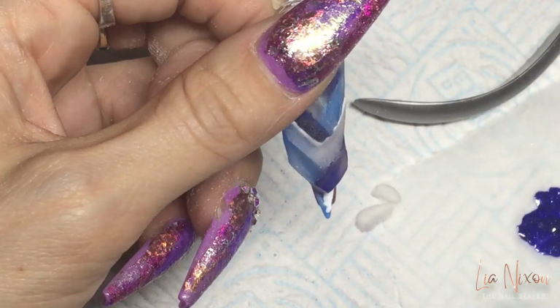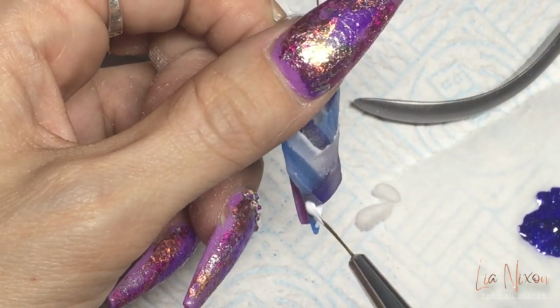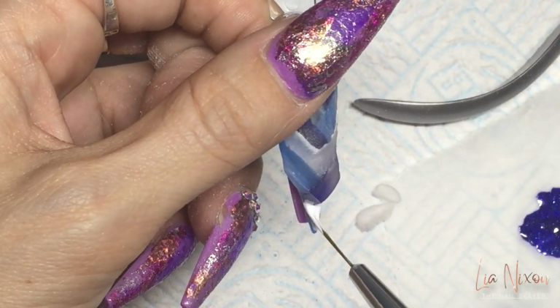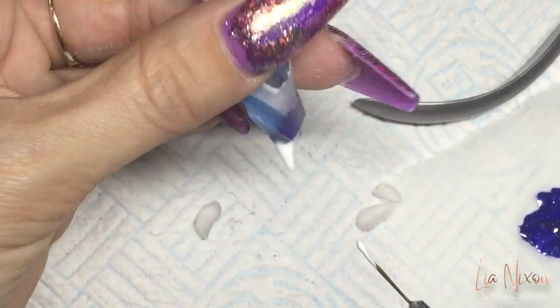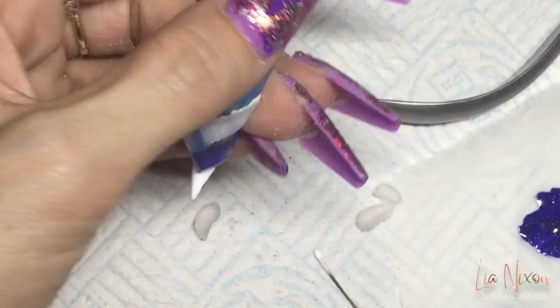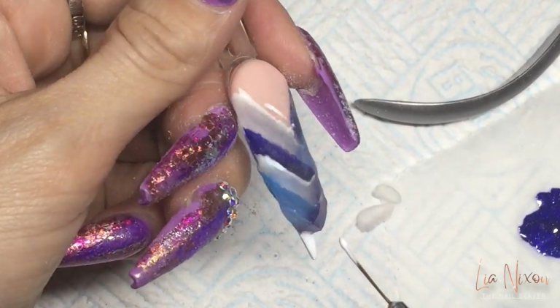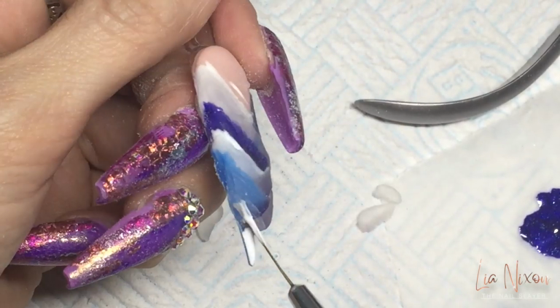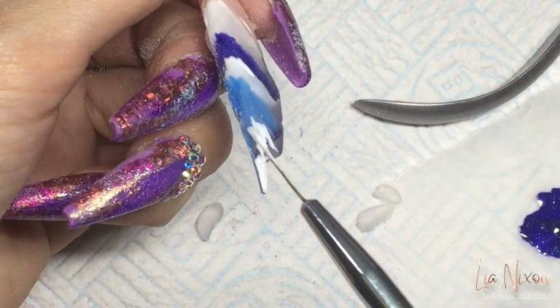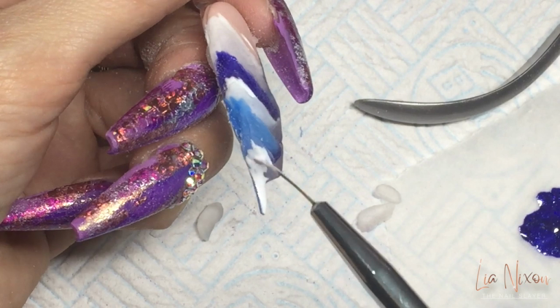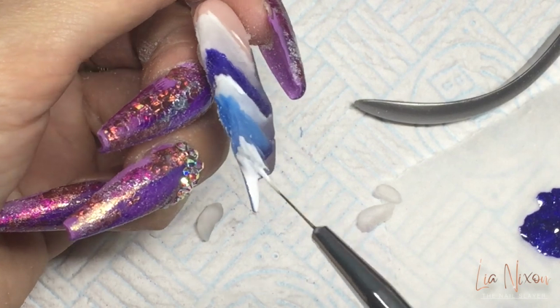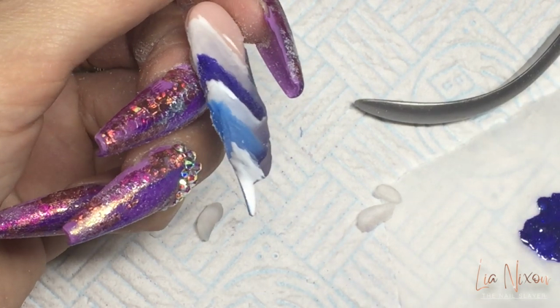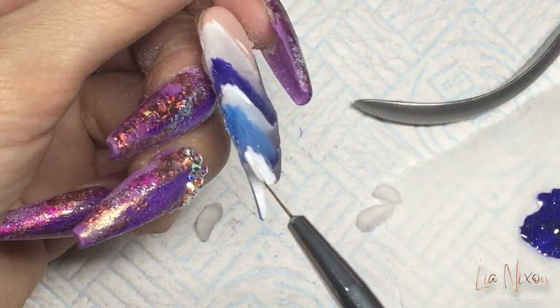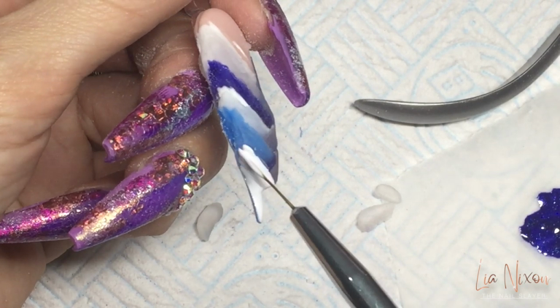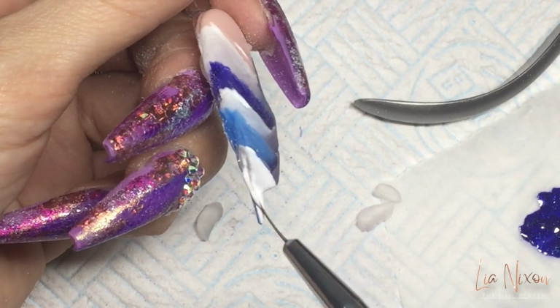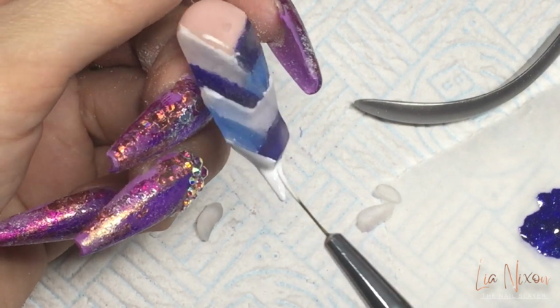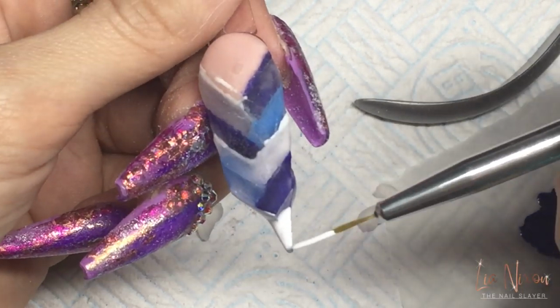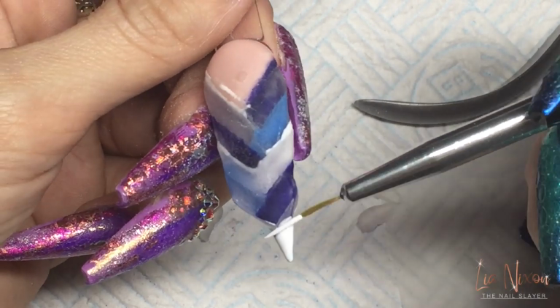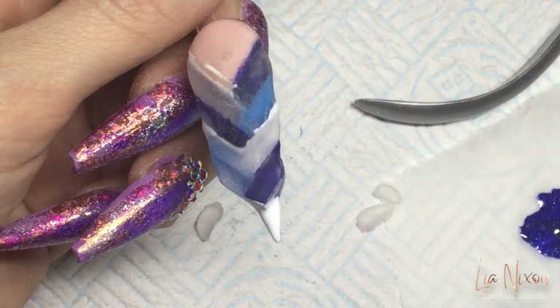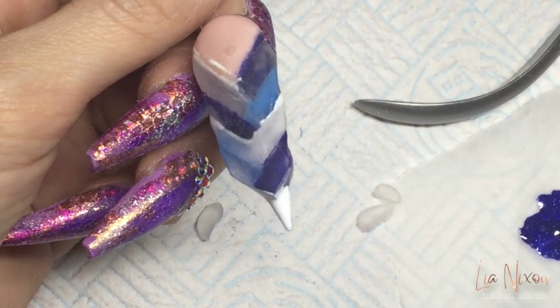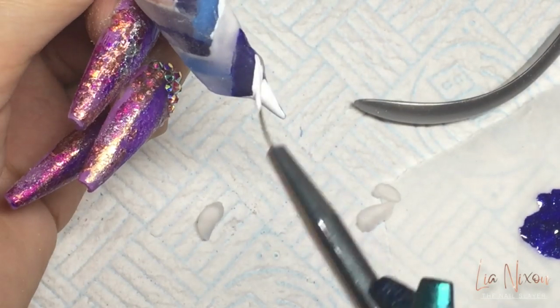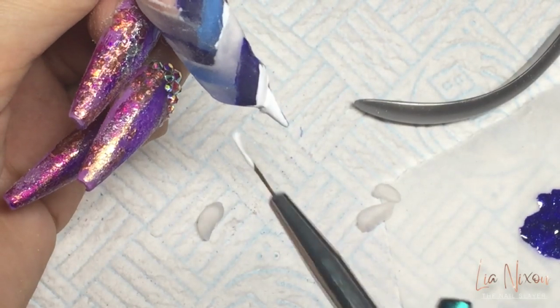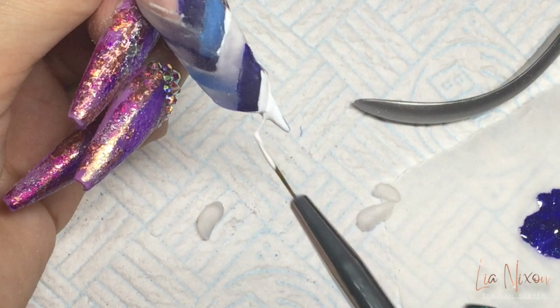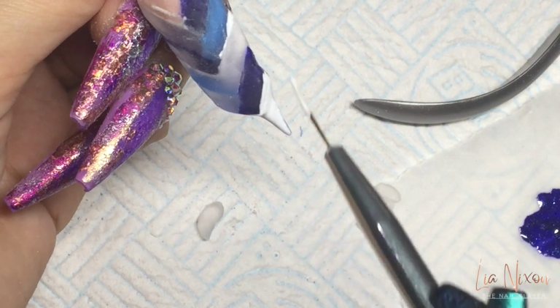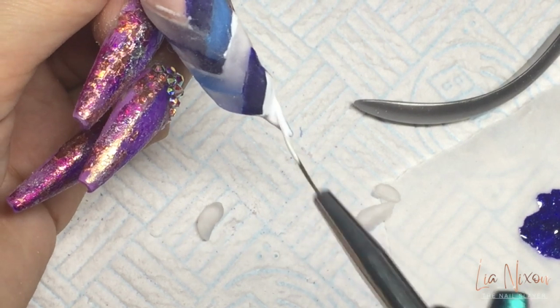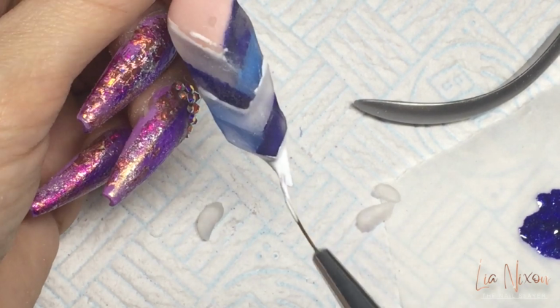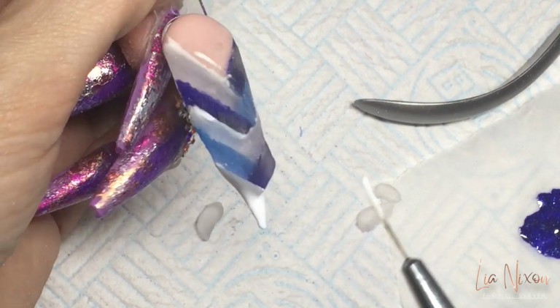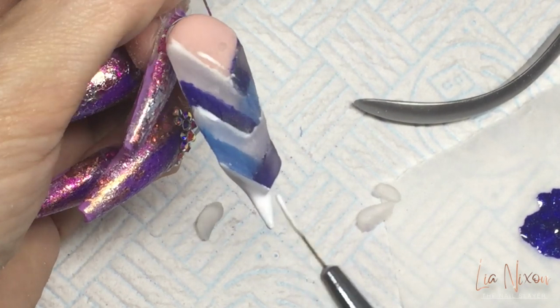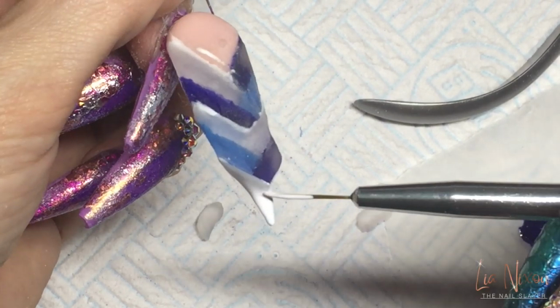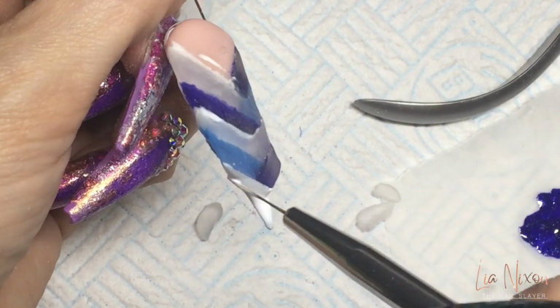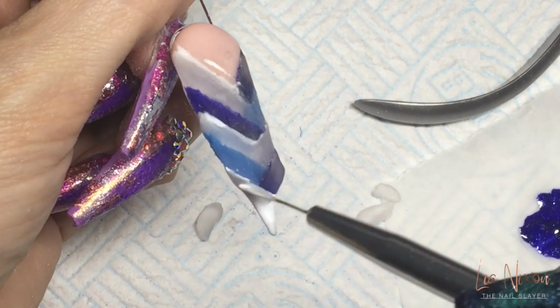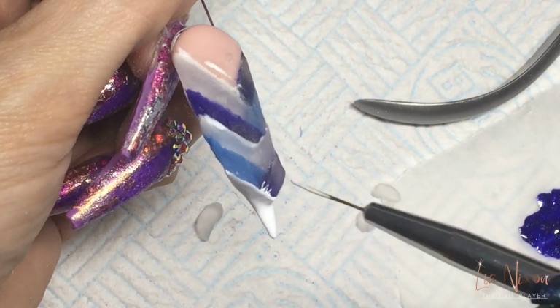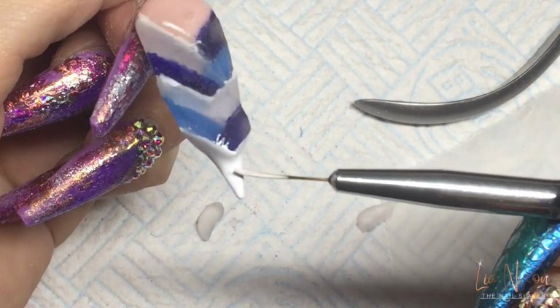In with the final white all the way to the tip, up the side of the walls - don't forget to do that or you're going to lose your design. Then just cap over that white once it's fully cured in the lamp.